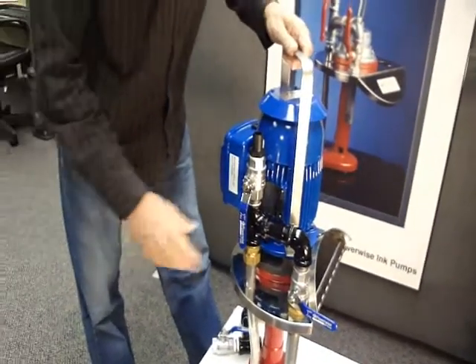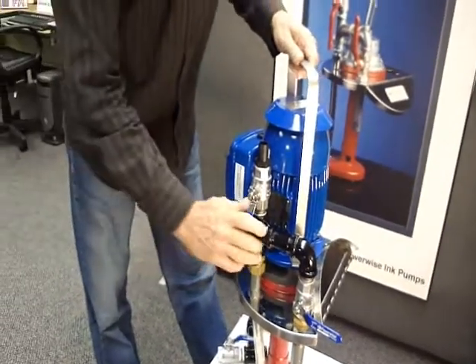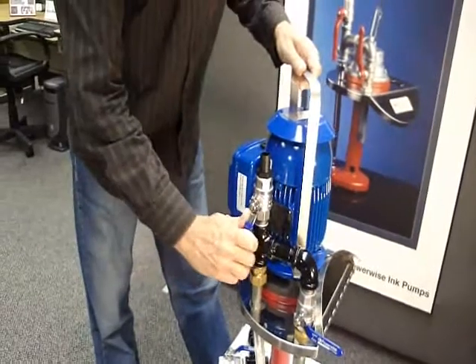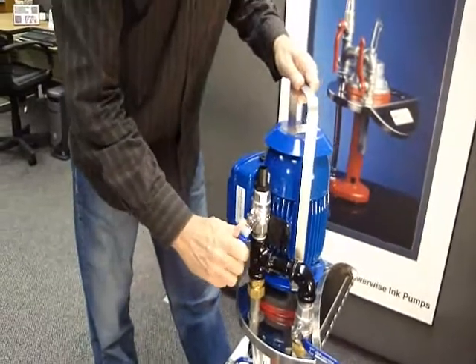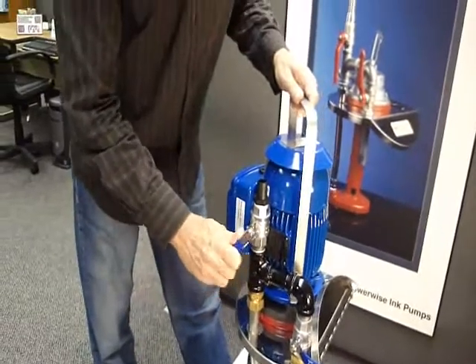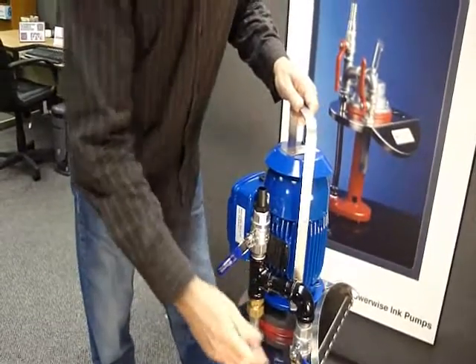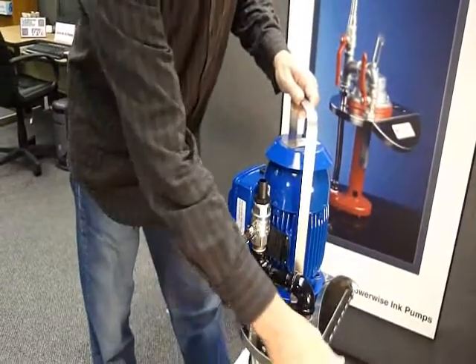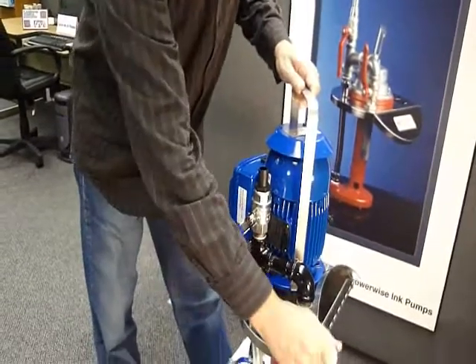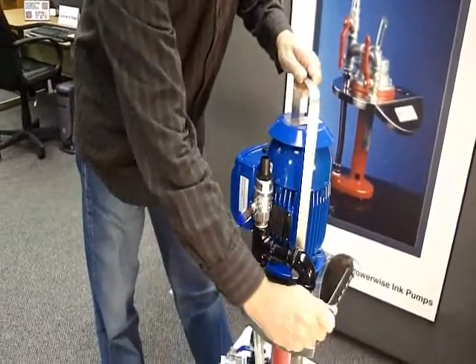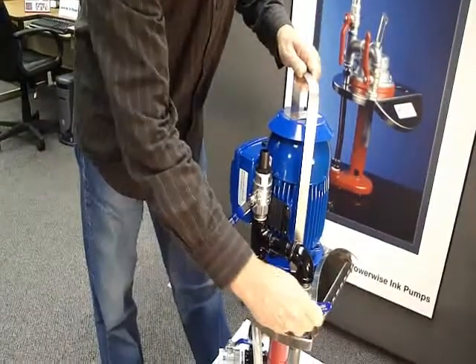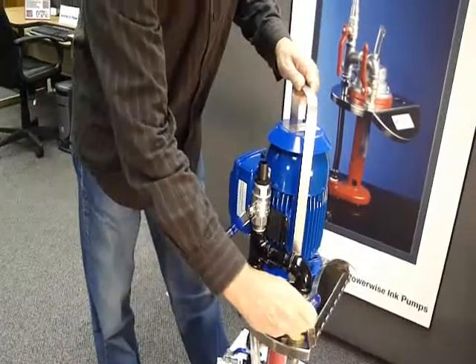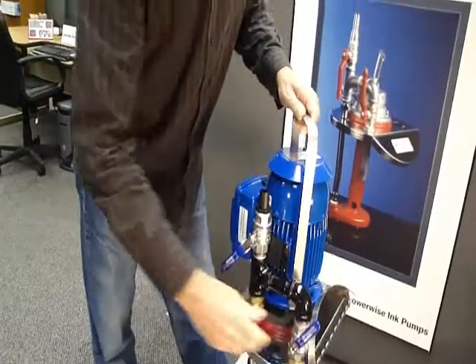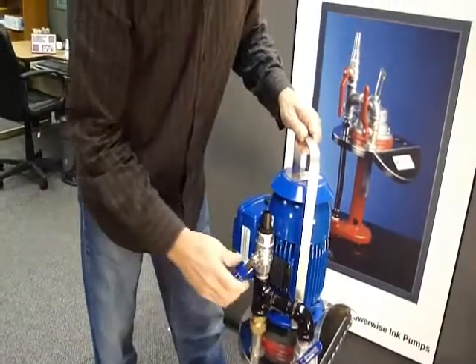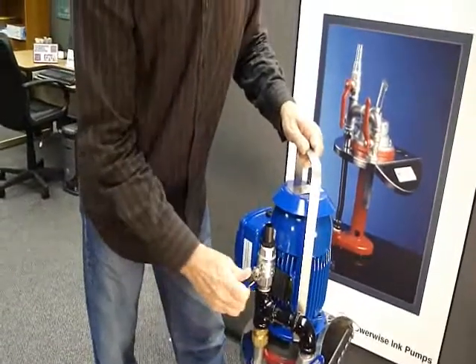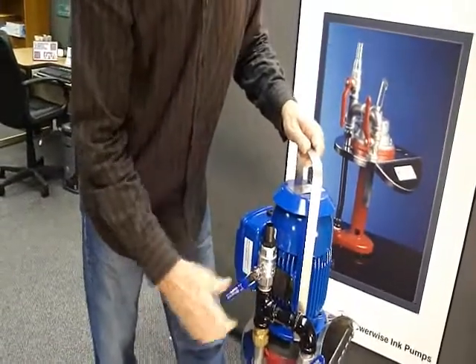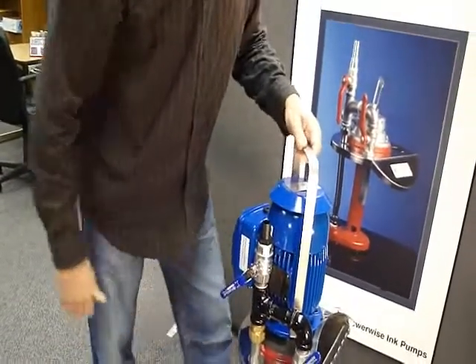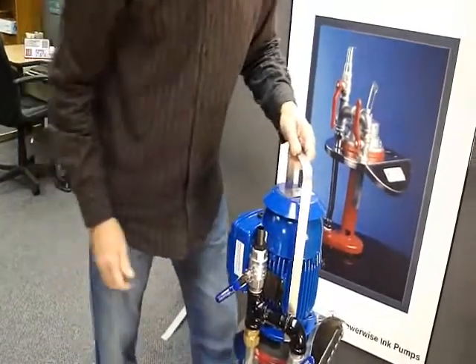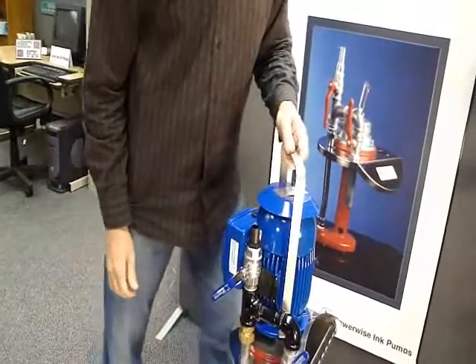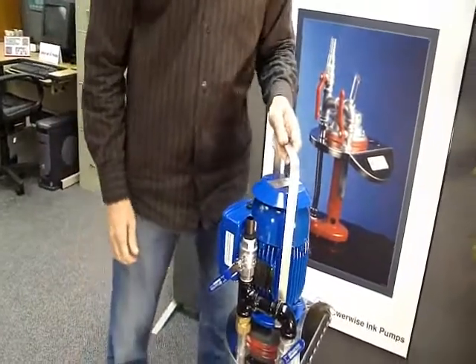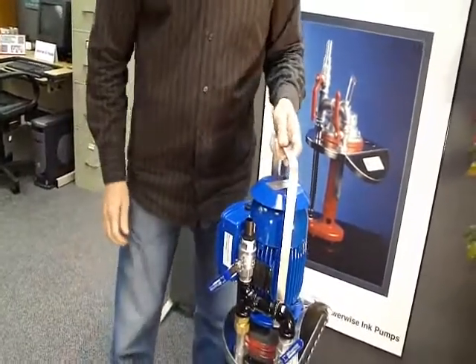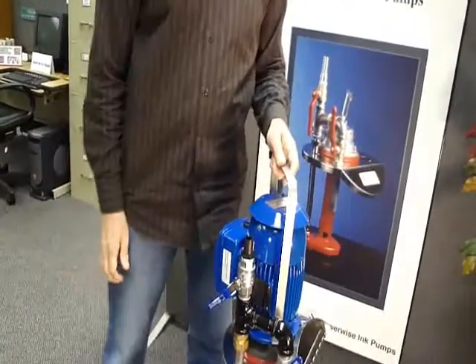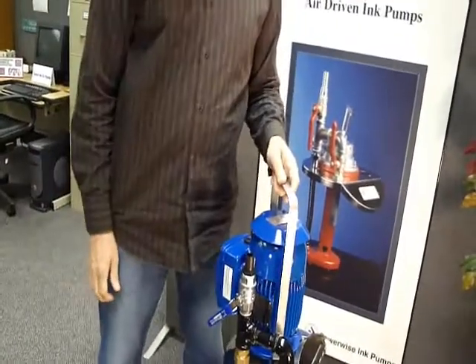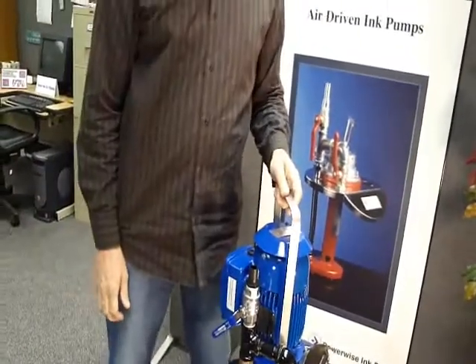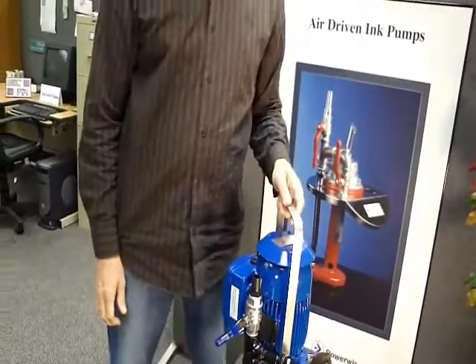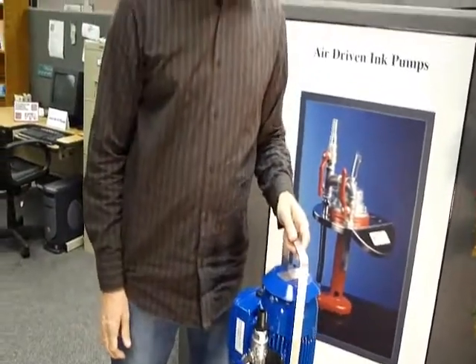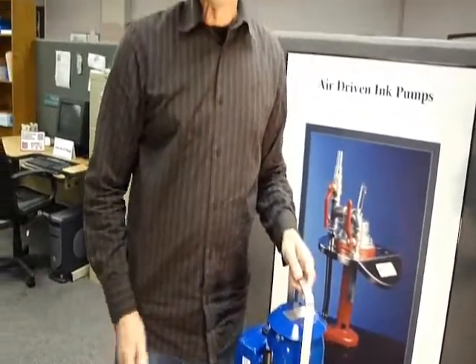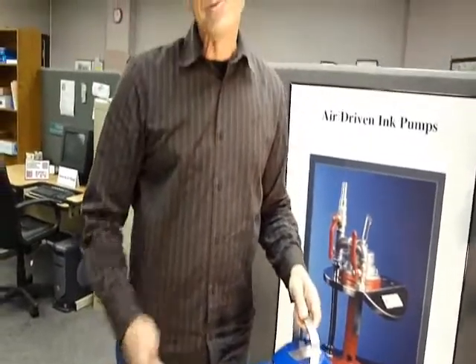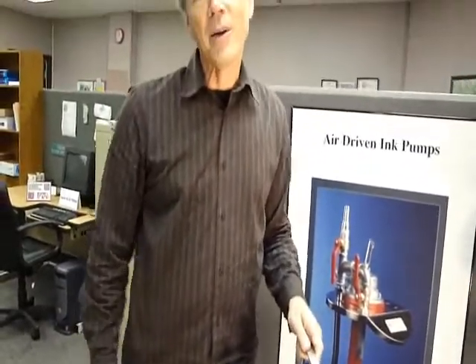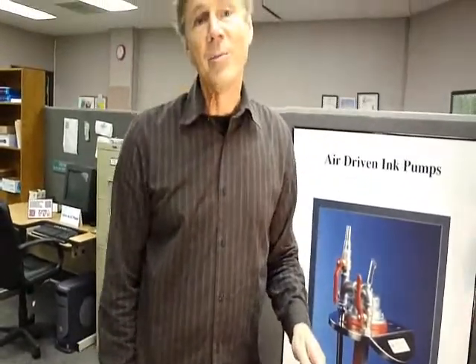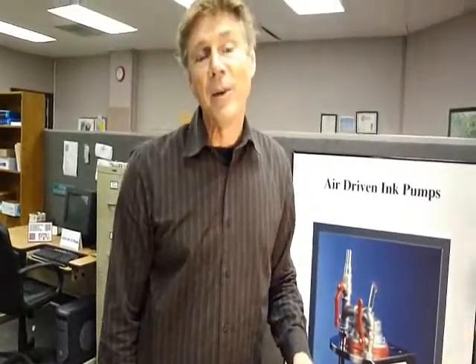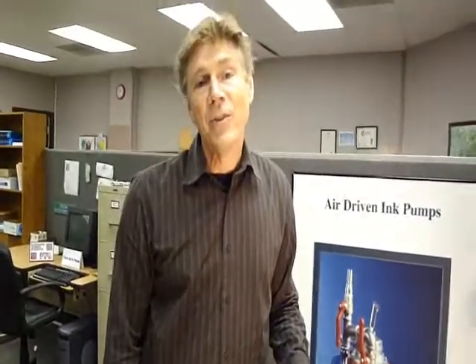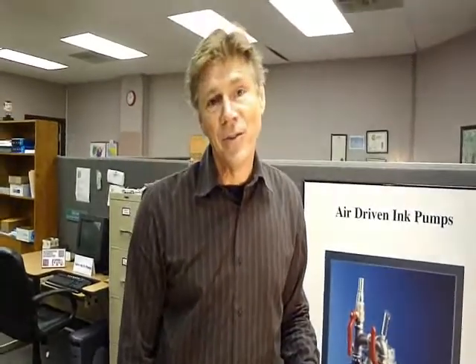So that gives you a good idea of how this system works. We believe in it and that's why we put it on standard on every five gallon pump. That is the Powerwise Bypass System.